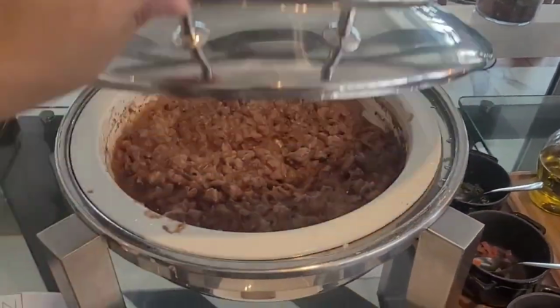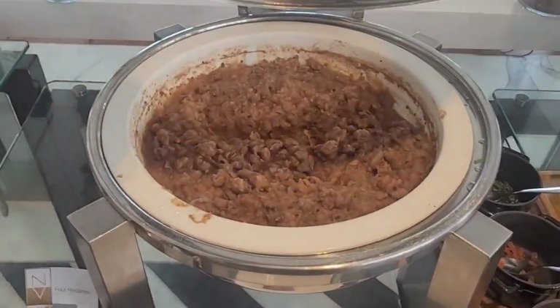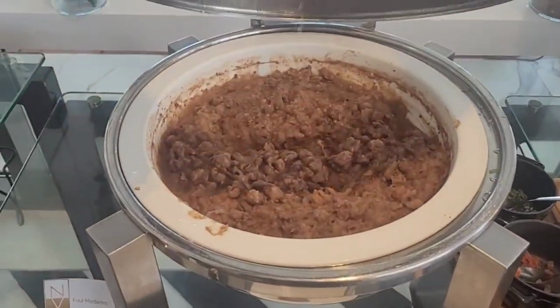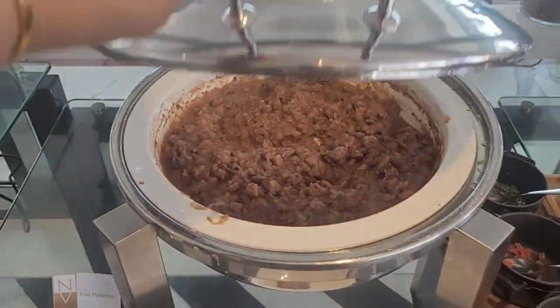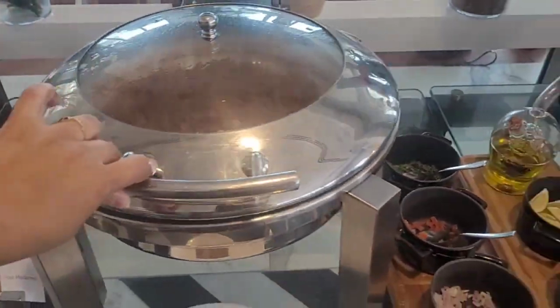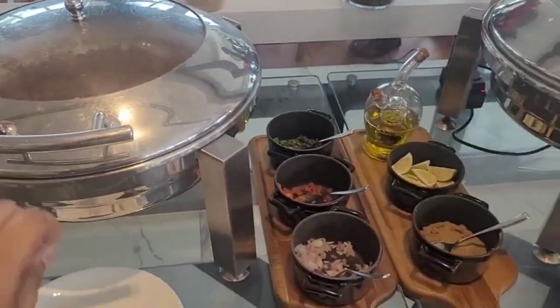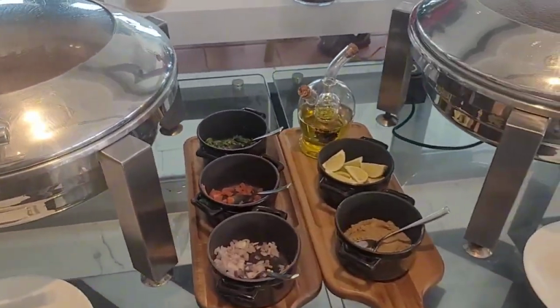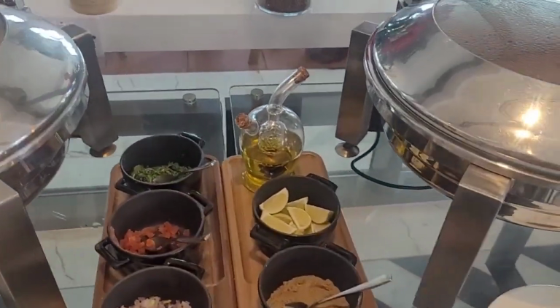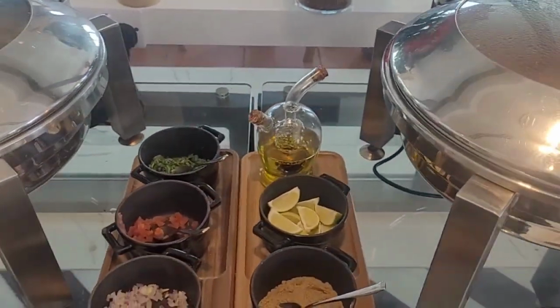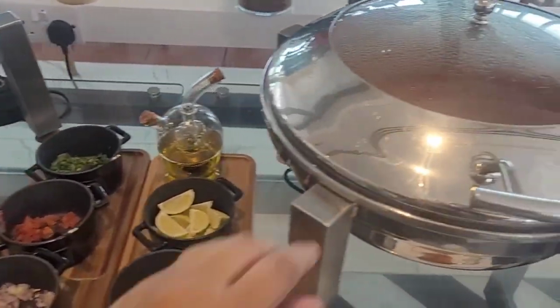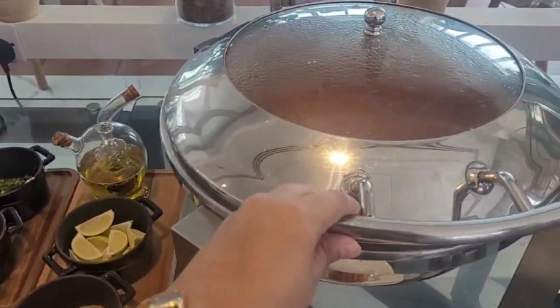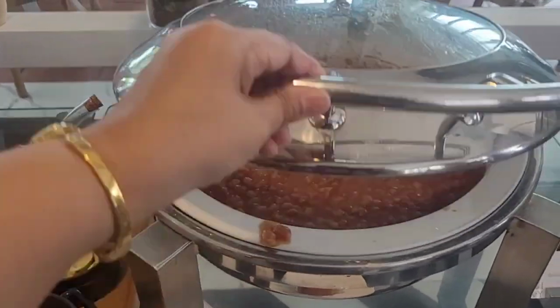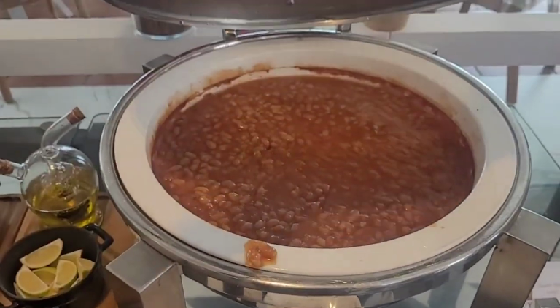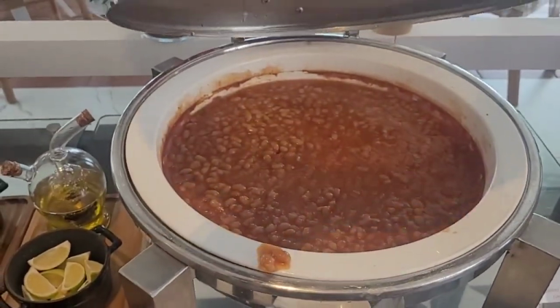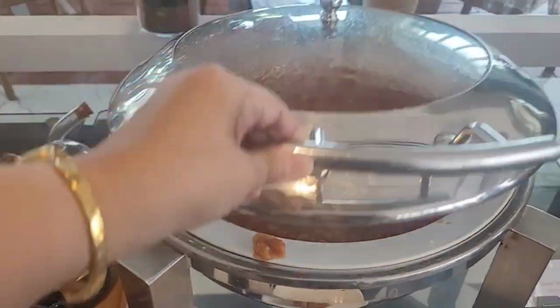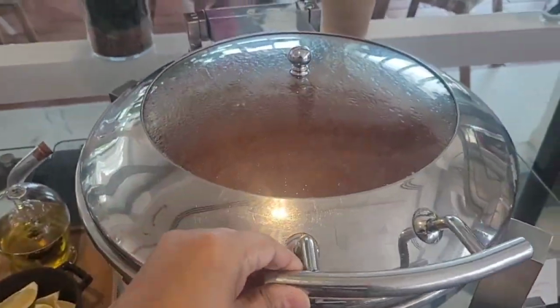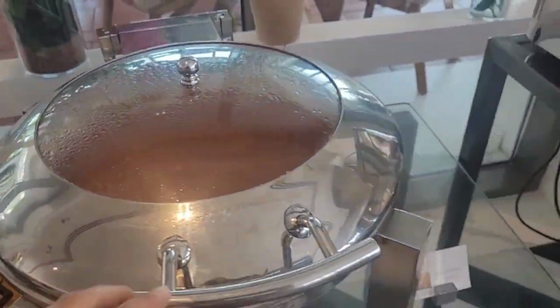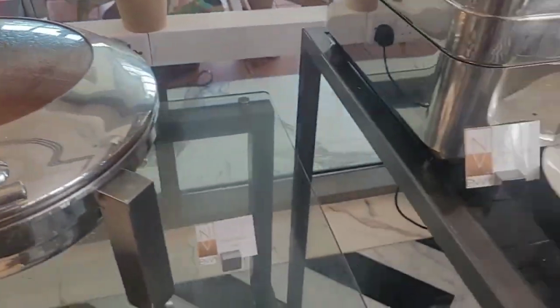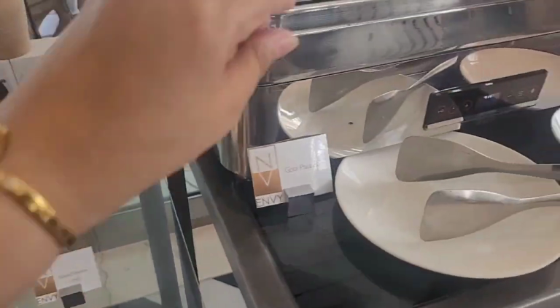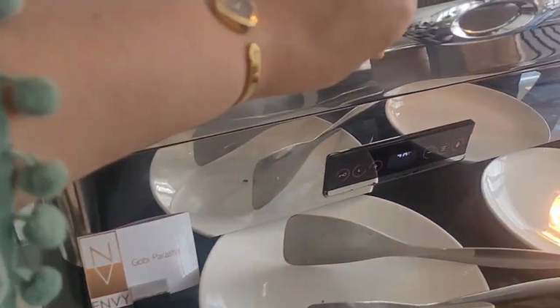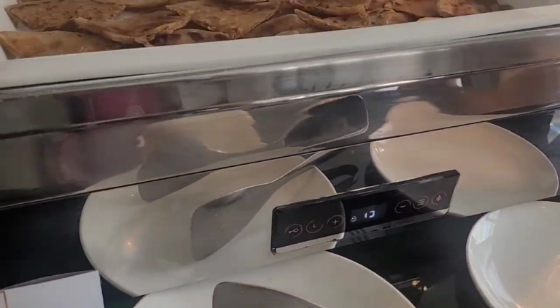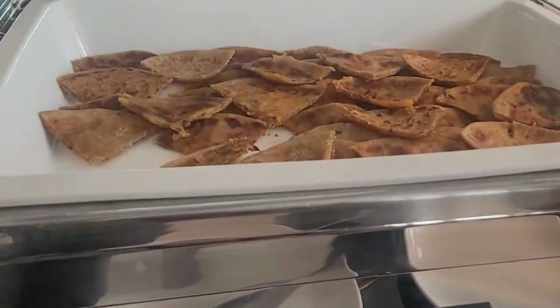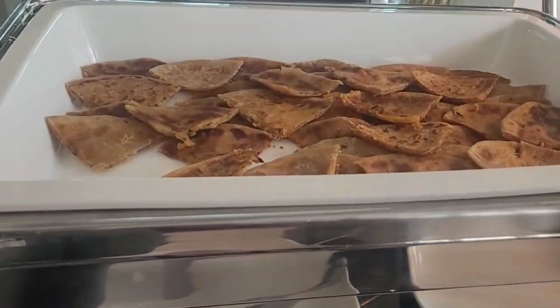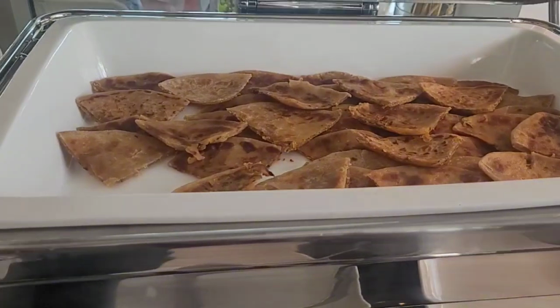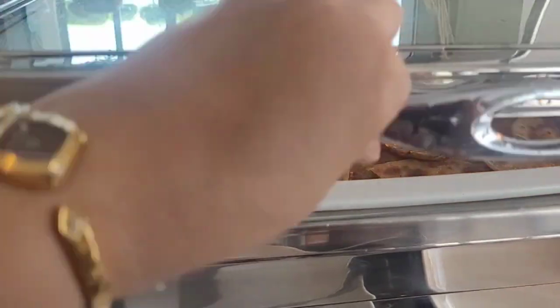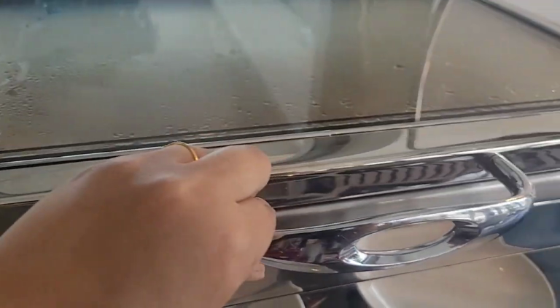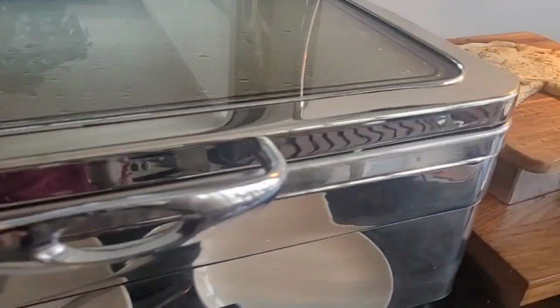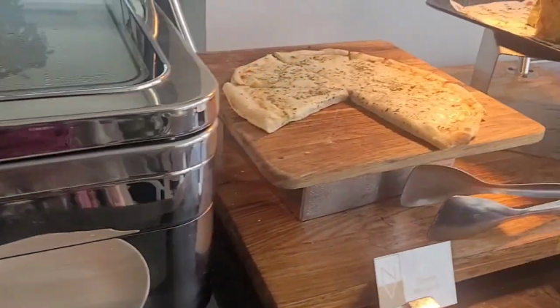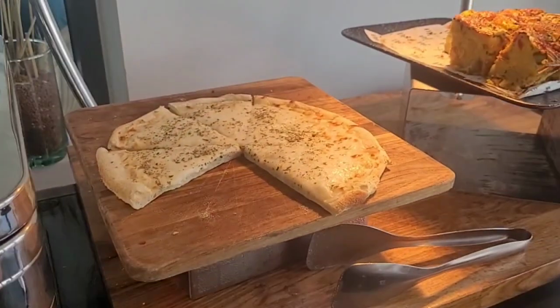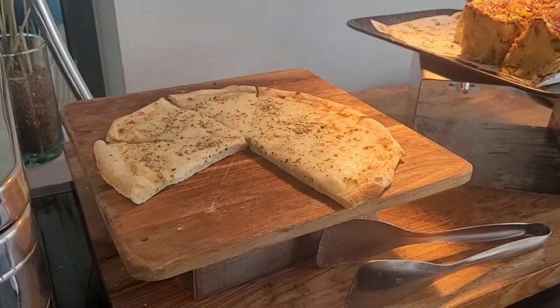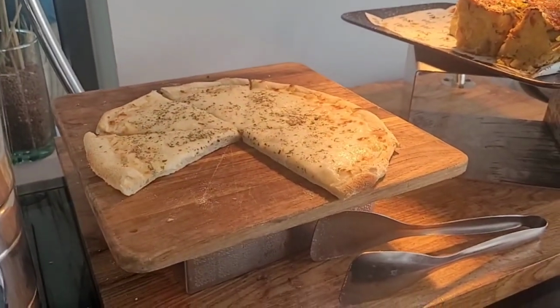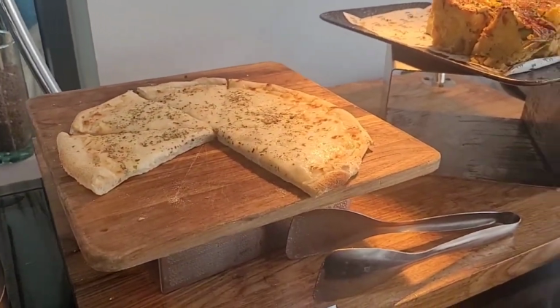Dolmas. Dressing. Baked beans. This is the gobi paratha. And some cheese for naan.